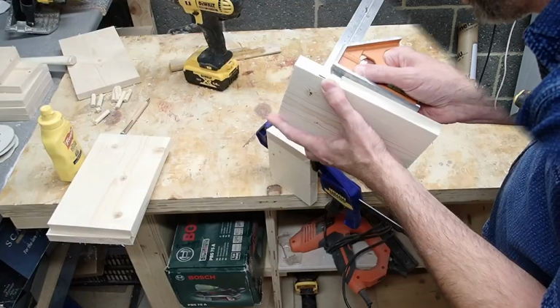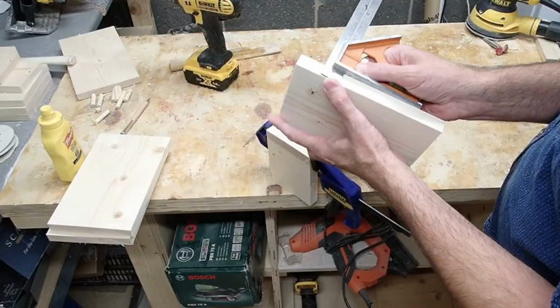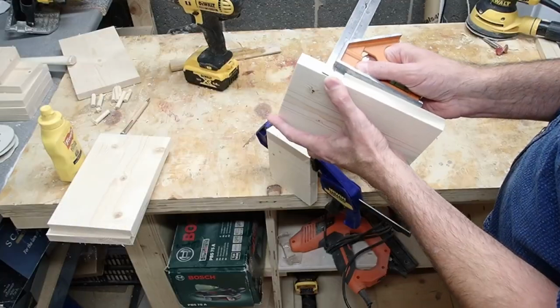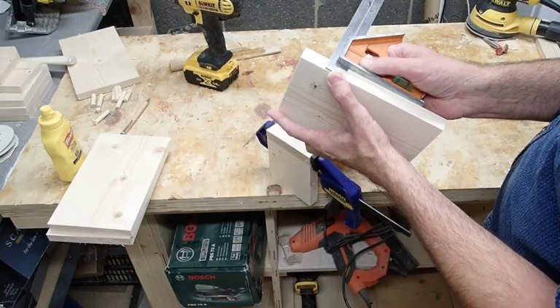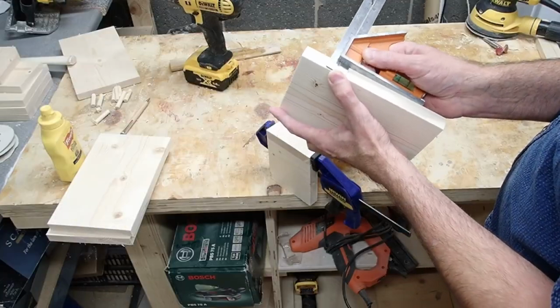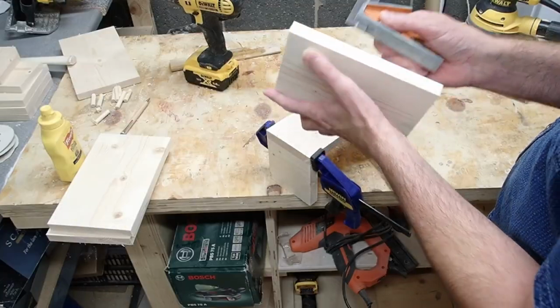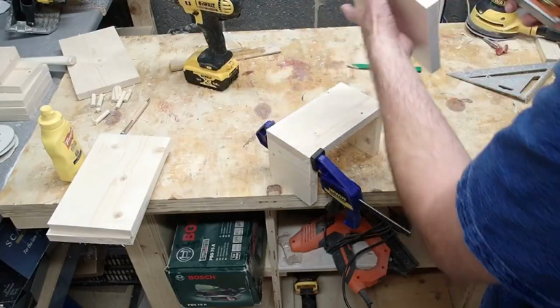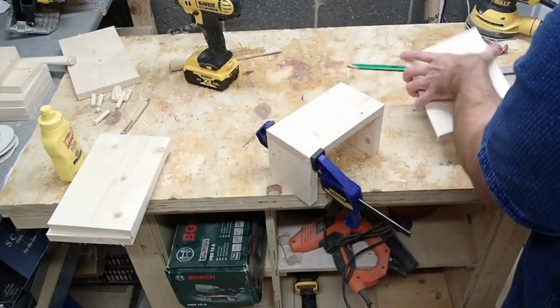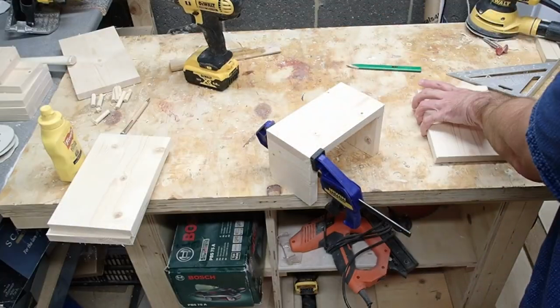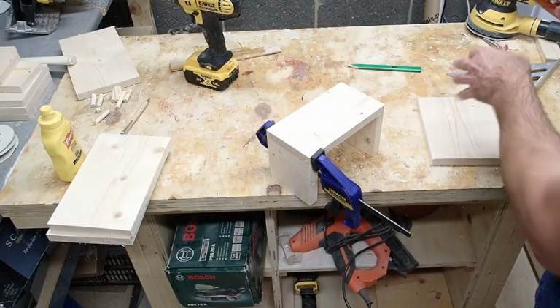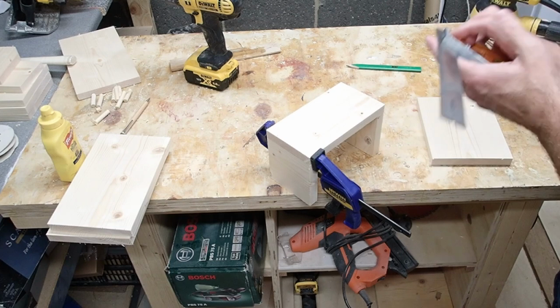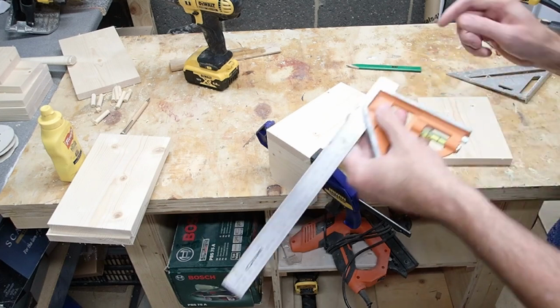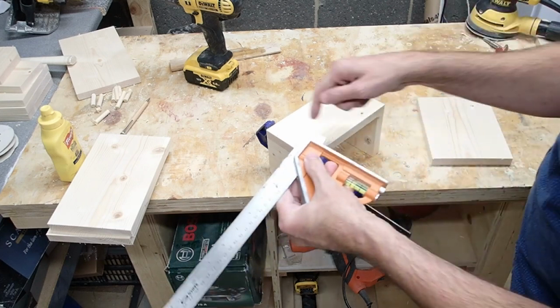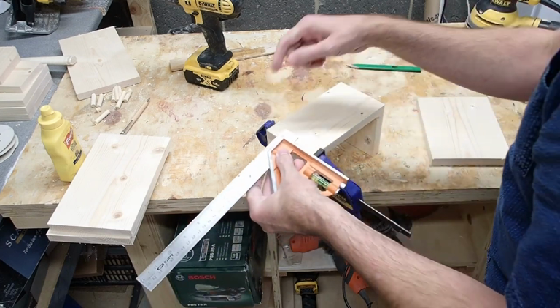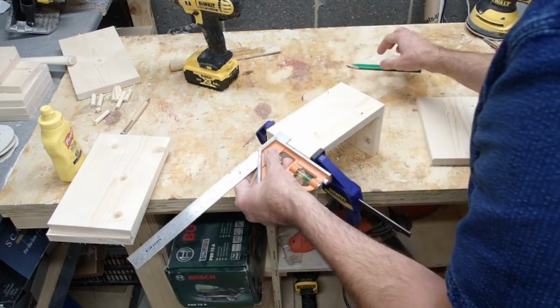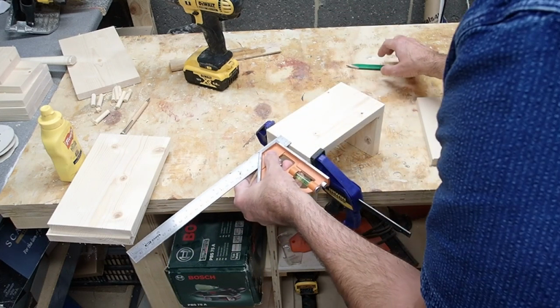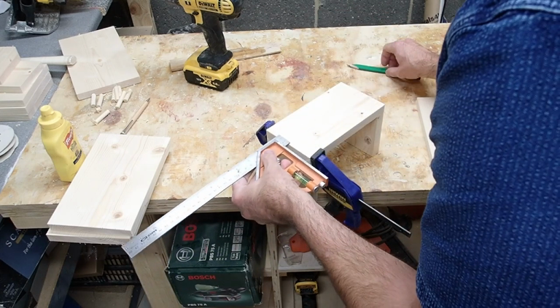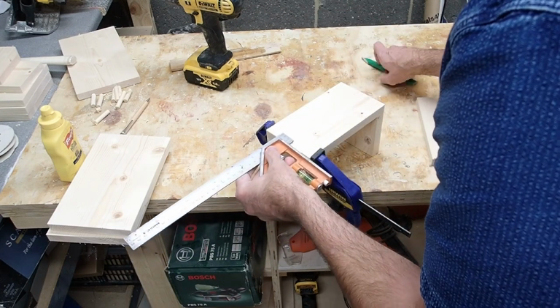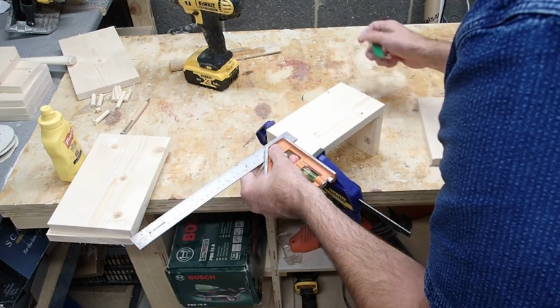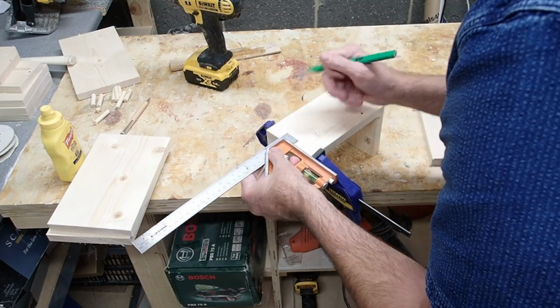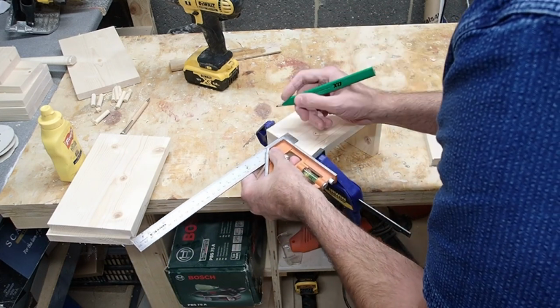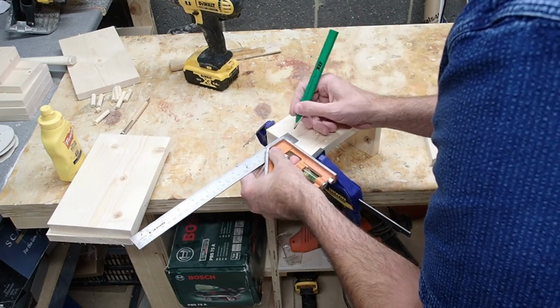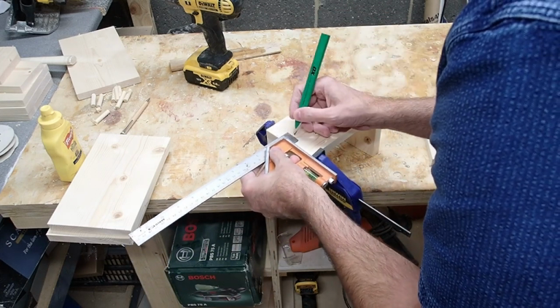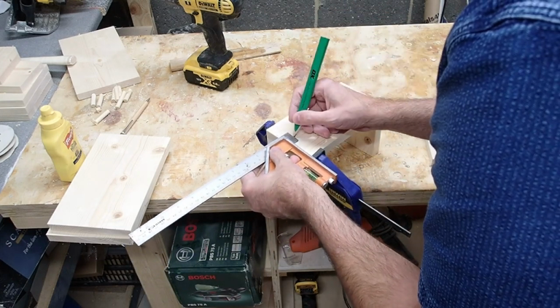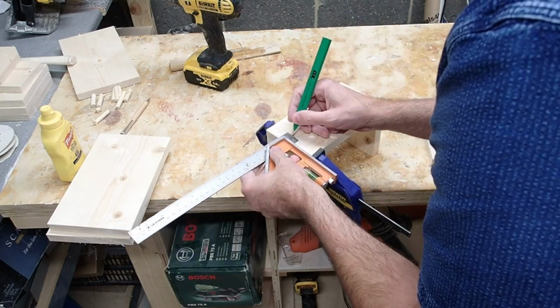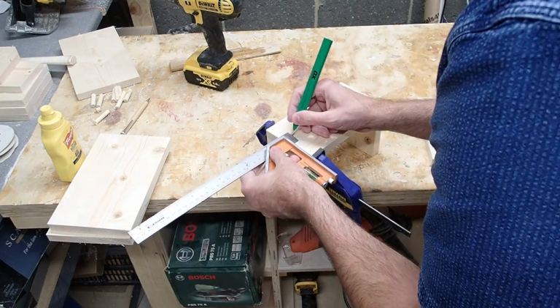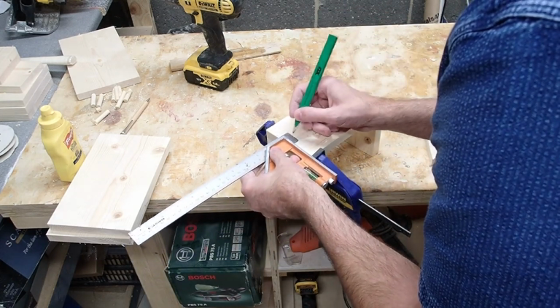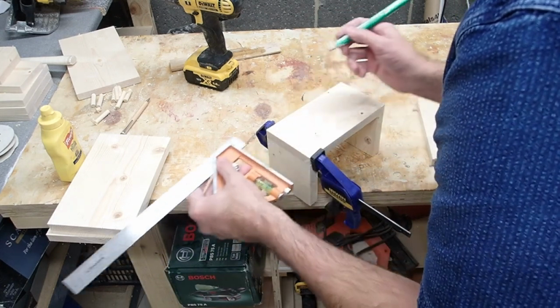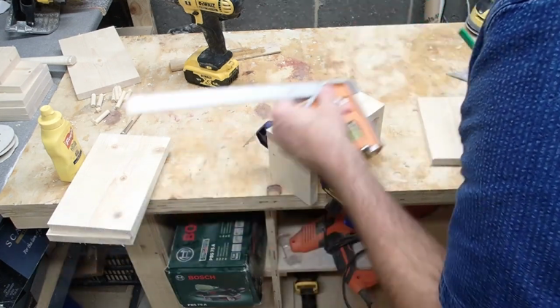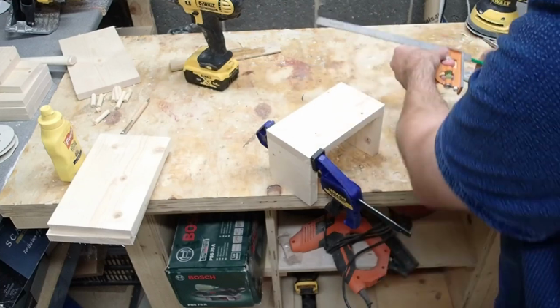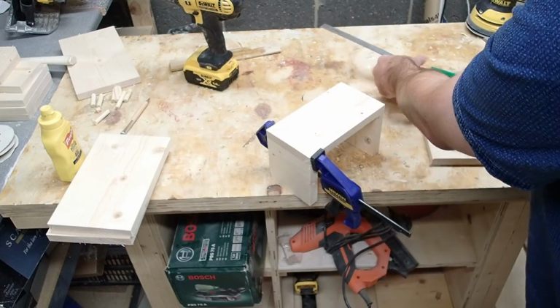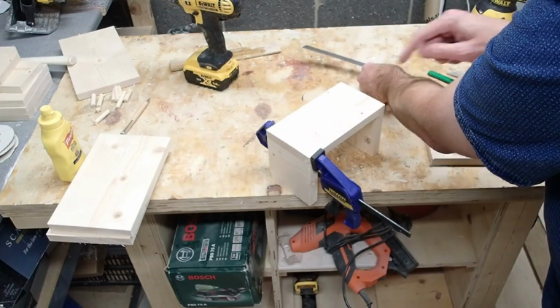For this I'm just using an adjustable square so I know where the other edge is, and I use that mark as a reference point when drilling.